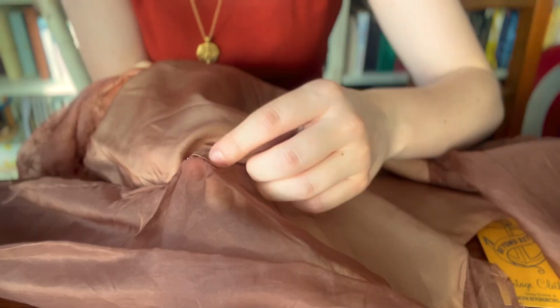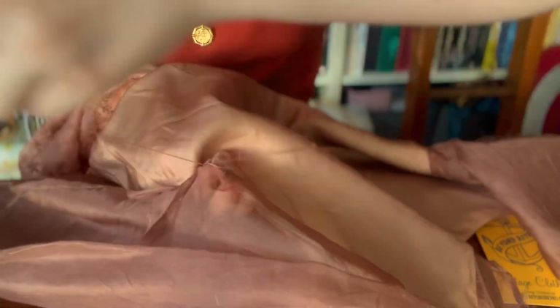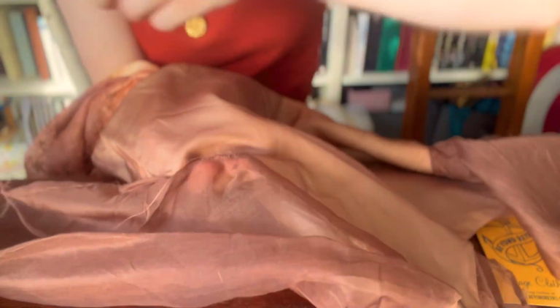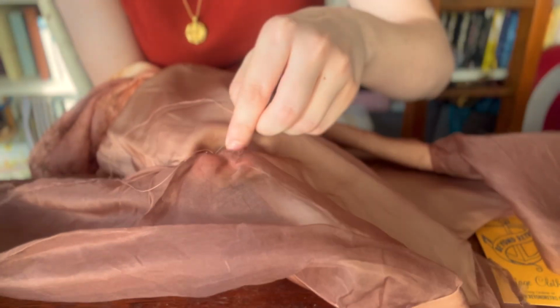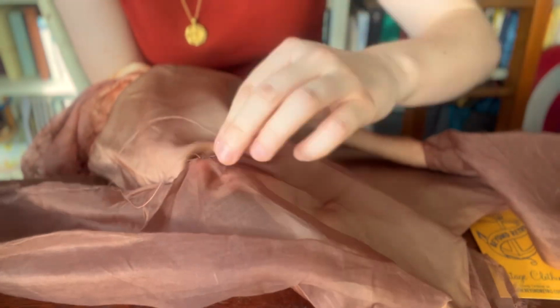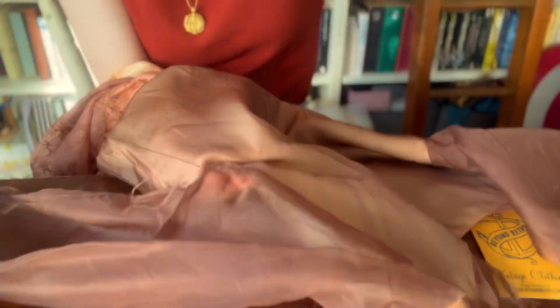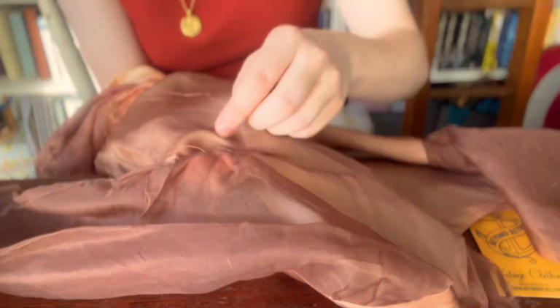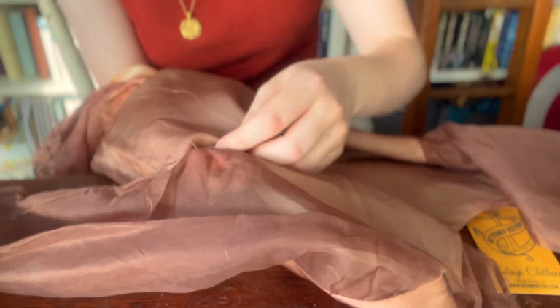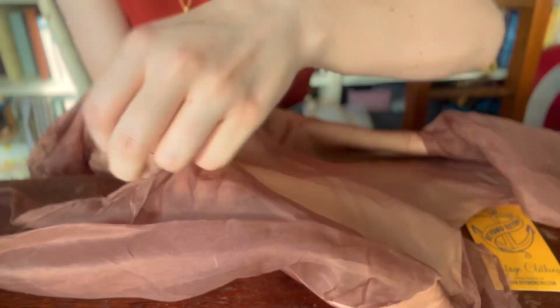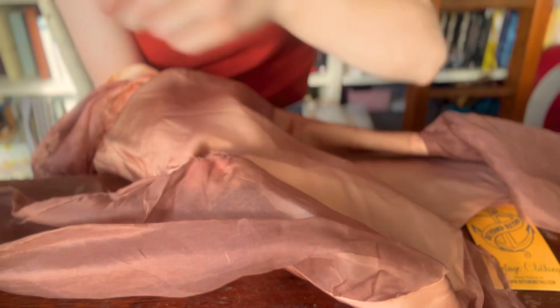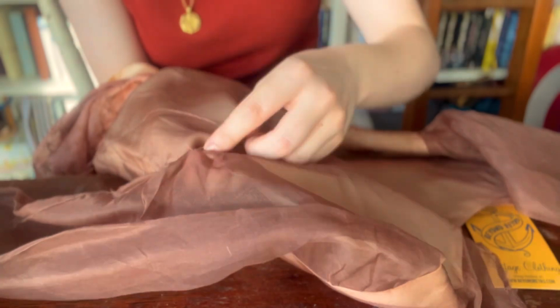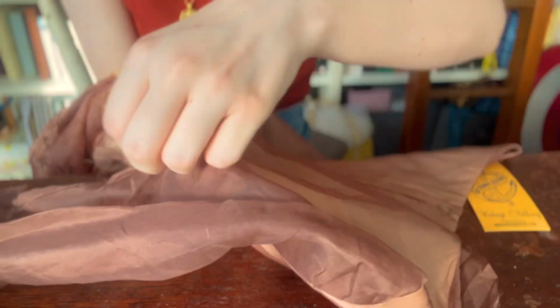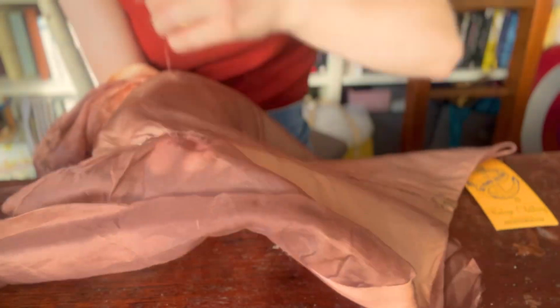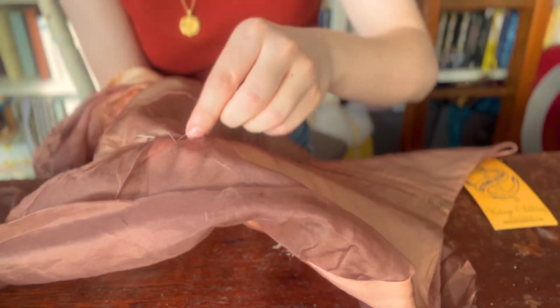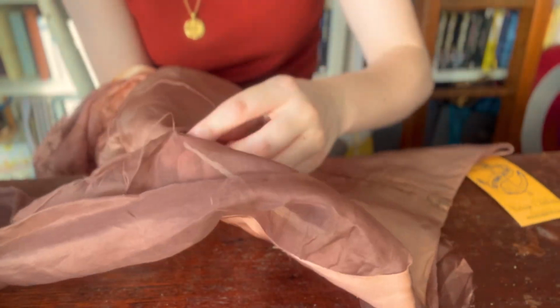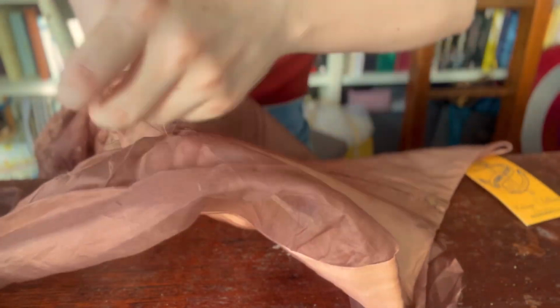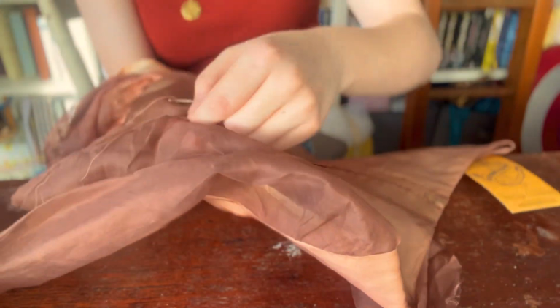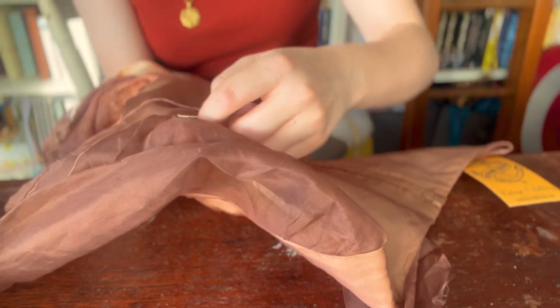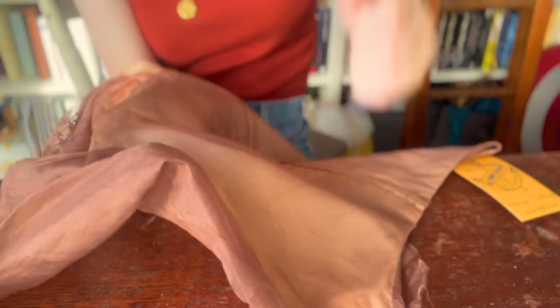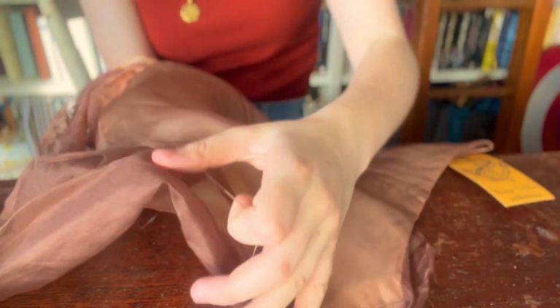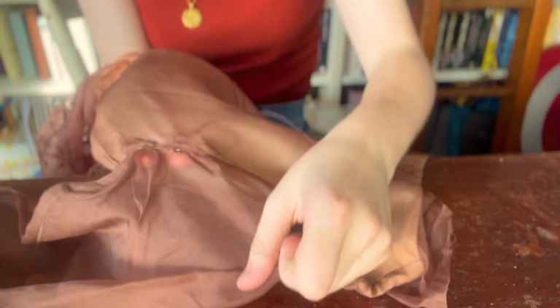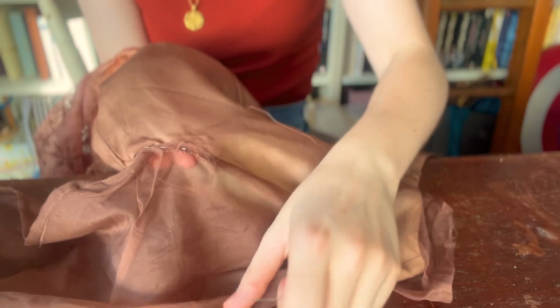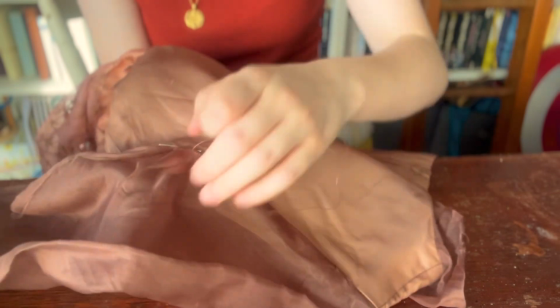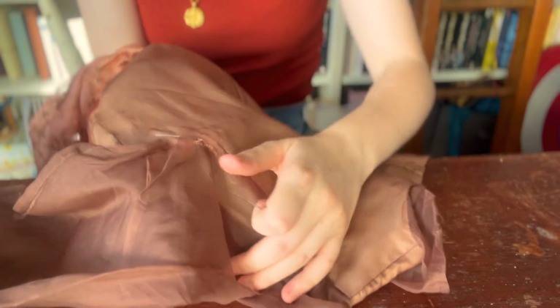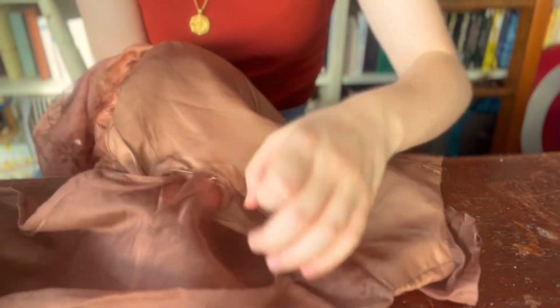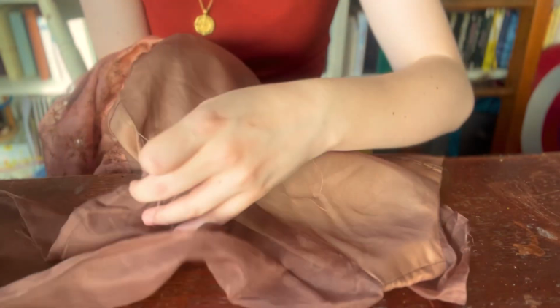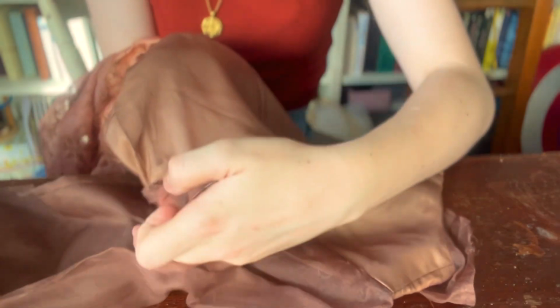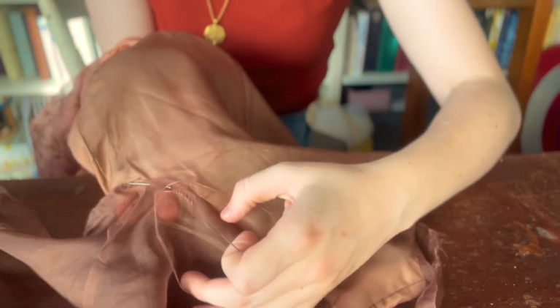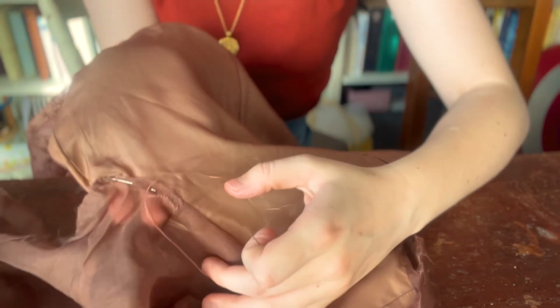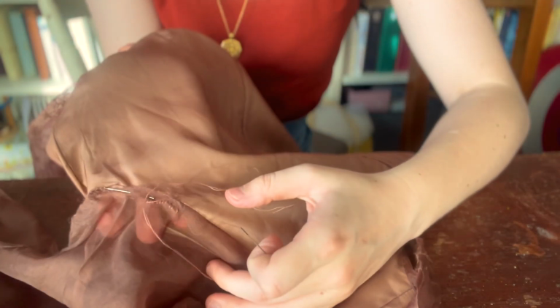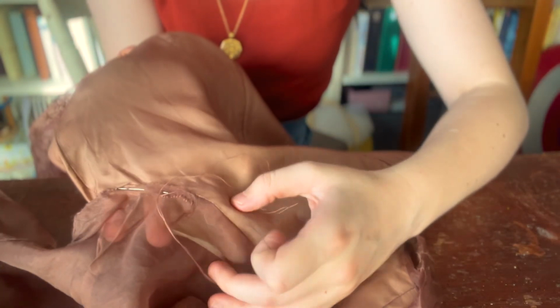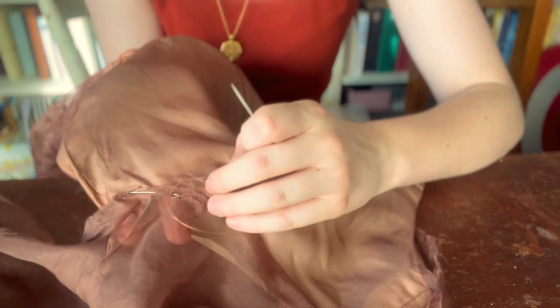Of course, no sewing project on a hot summer's day is complete without the plaintive cries of a small creature, so please enjoy in between all the rest of the sewing the dulcet tones of the resident baby Chester.